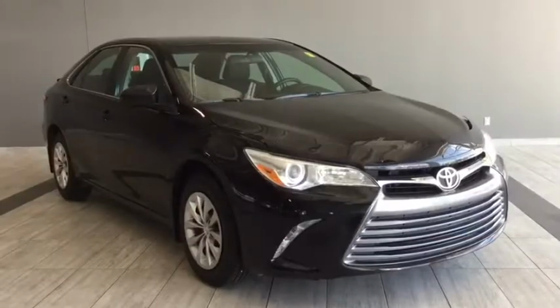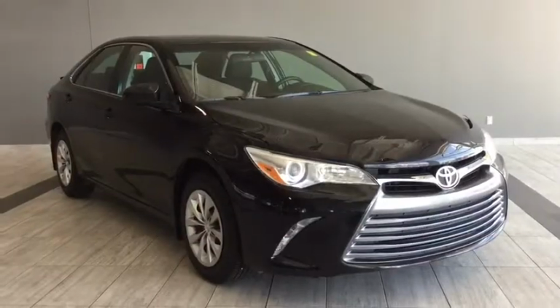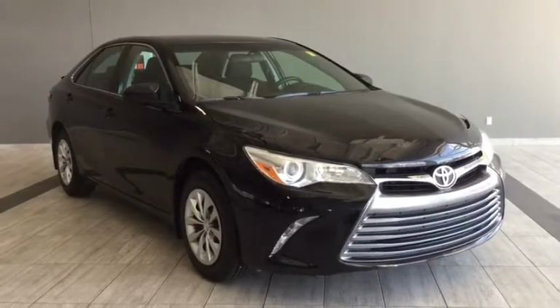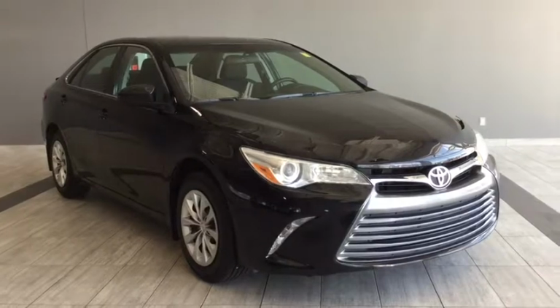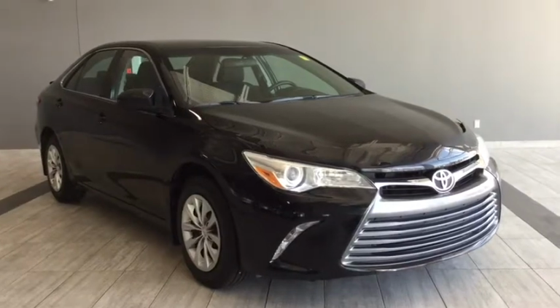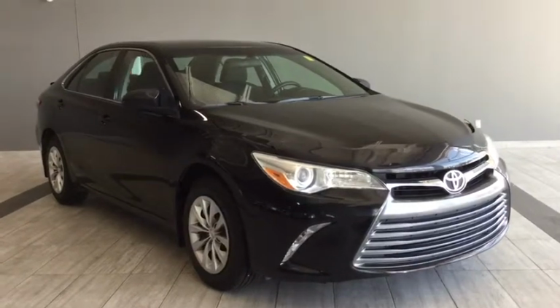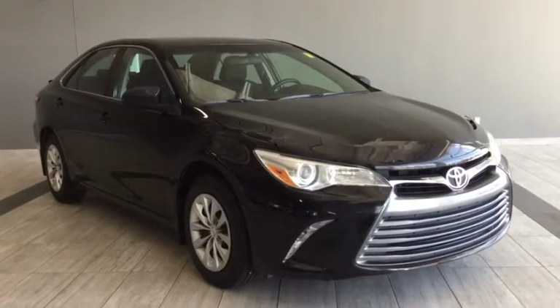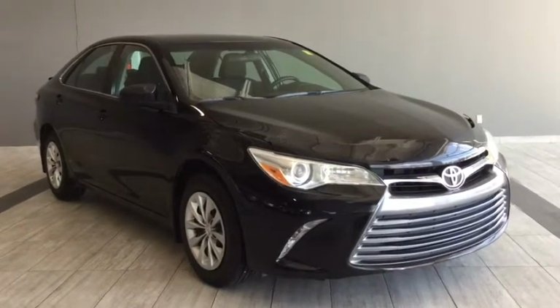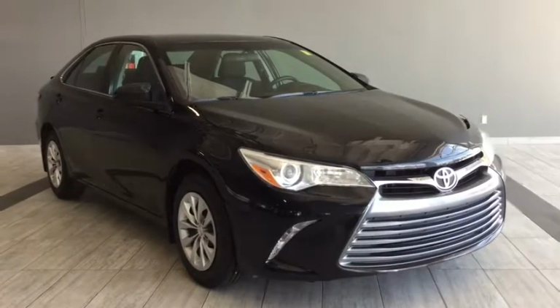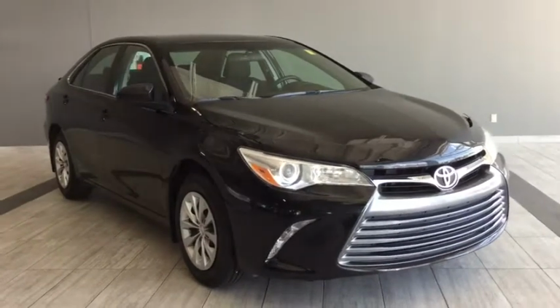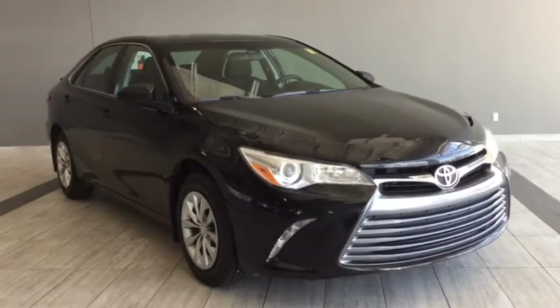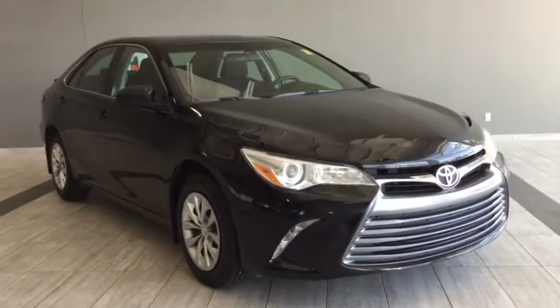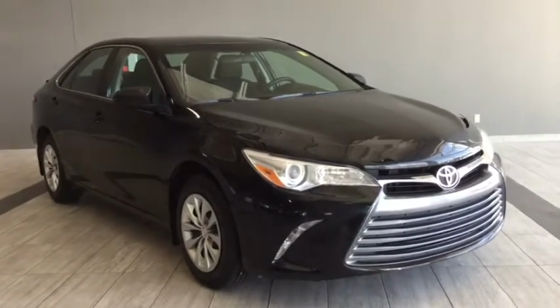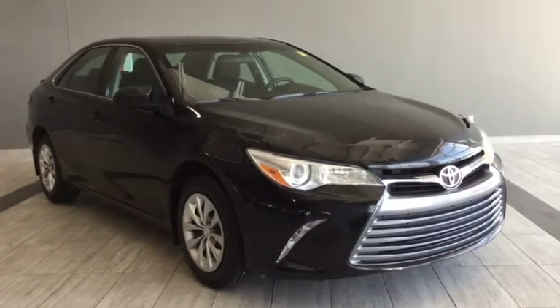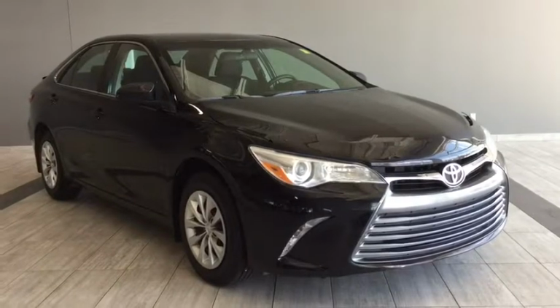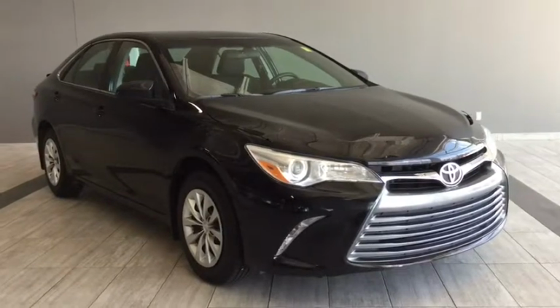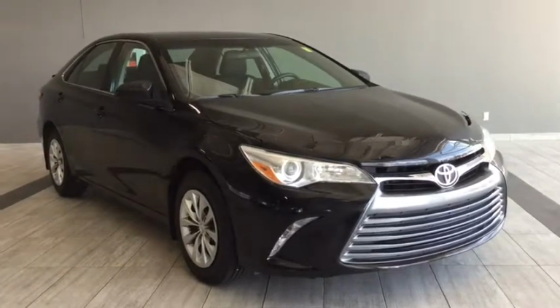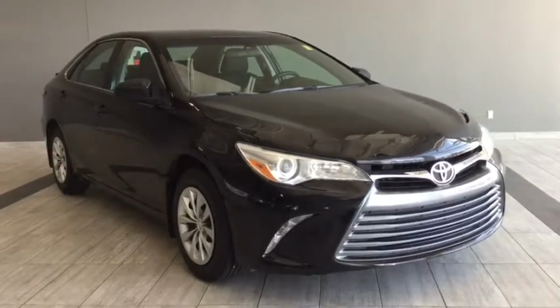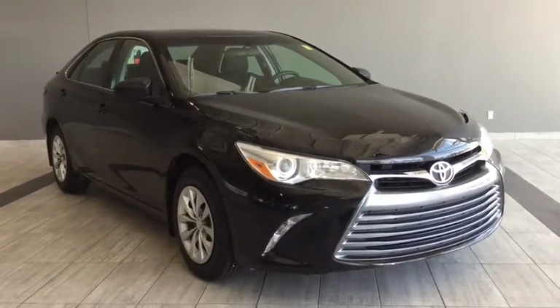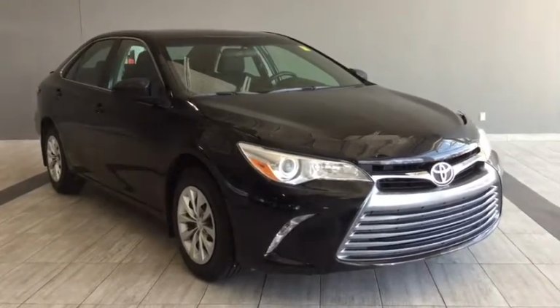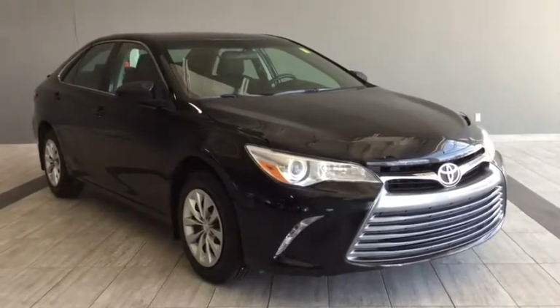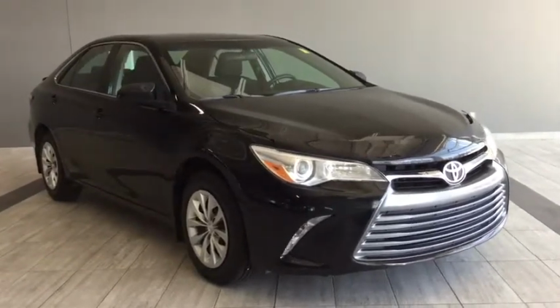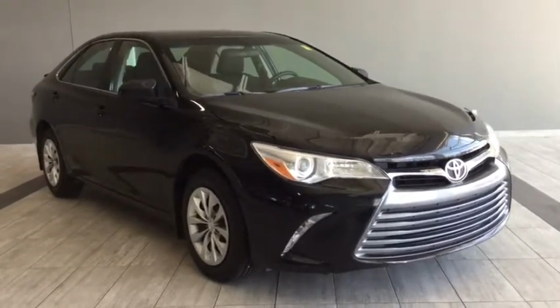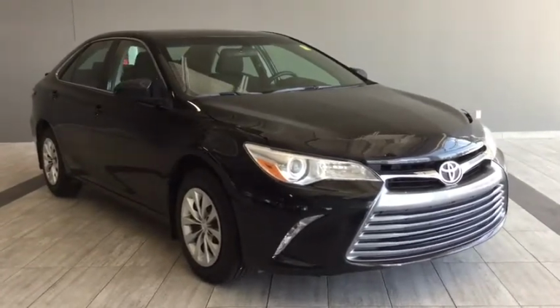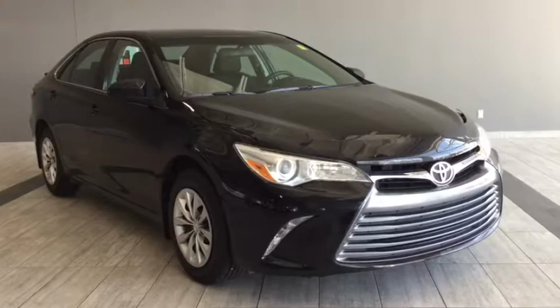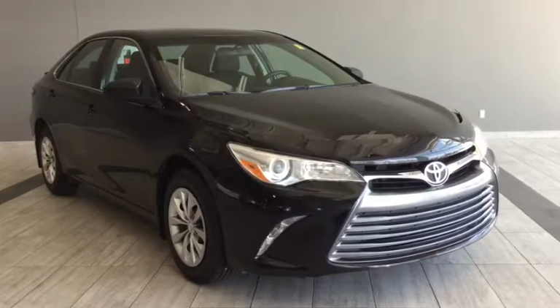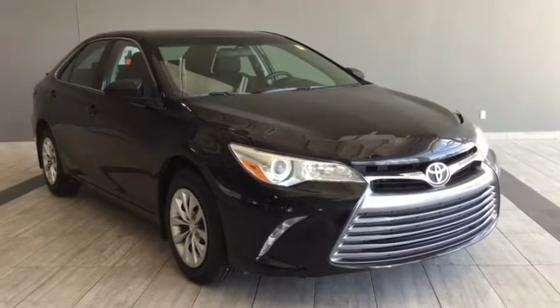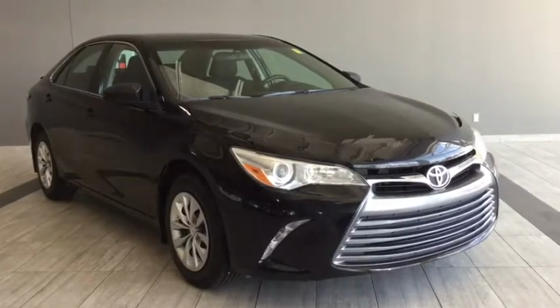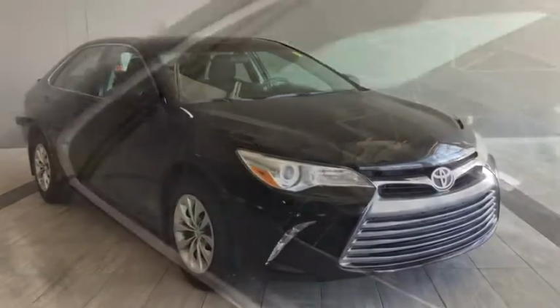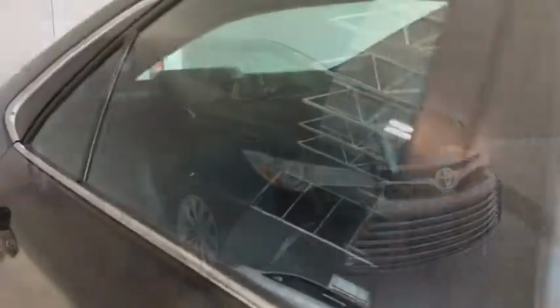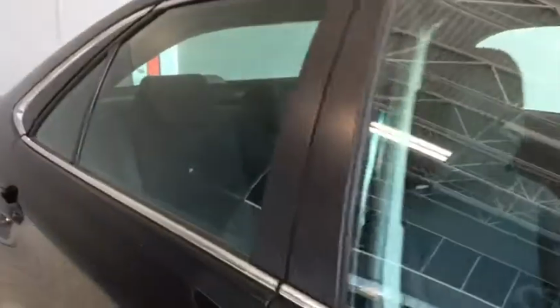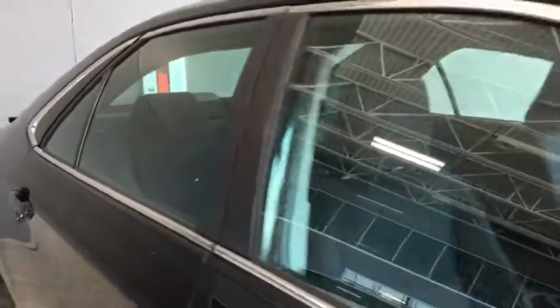Hello and welcome to another video walk-round with myself Jennifer, at Toyota Northwest Edmonton. Today we're looking at a pre-owned 2016 Toyota Camry LE. It's a 4-door, 5-passenger, front-wheel drive sedan in a calm, cool and collected midnight black metallic.